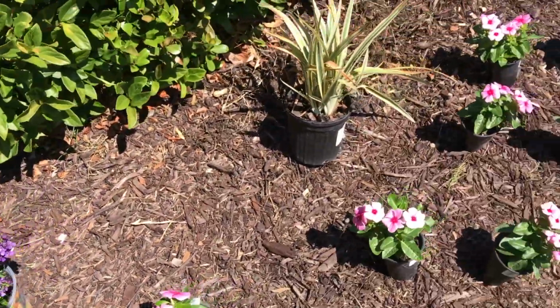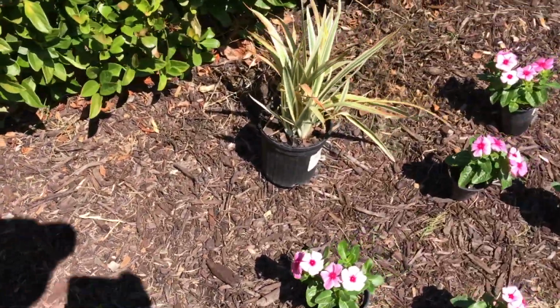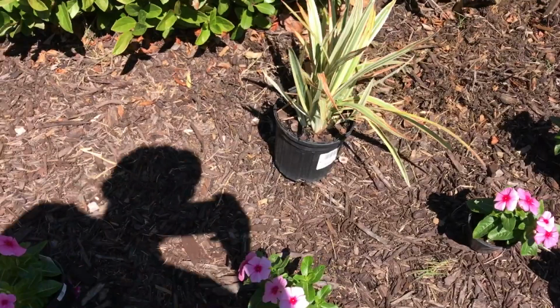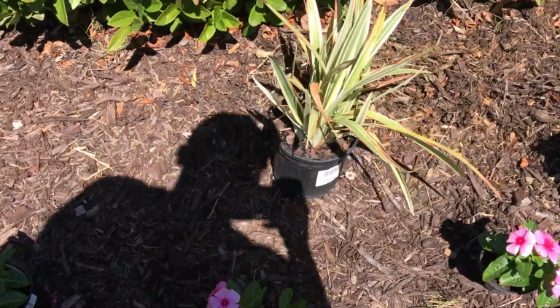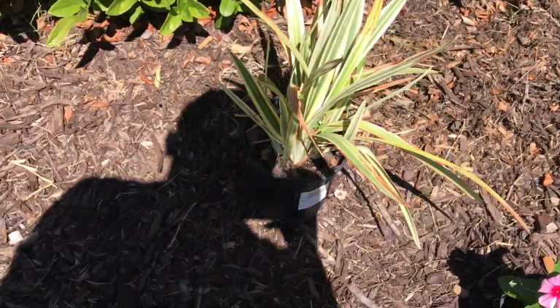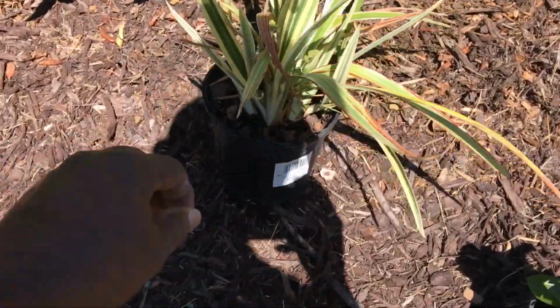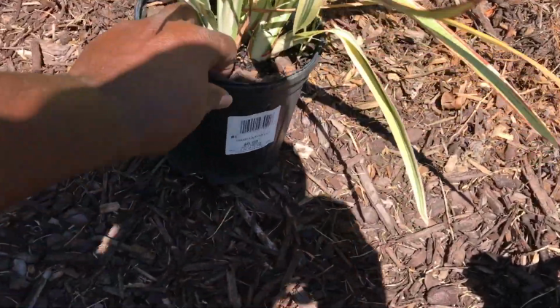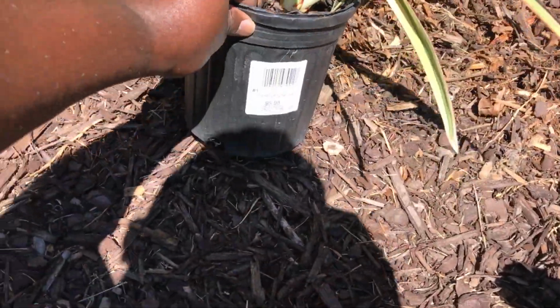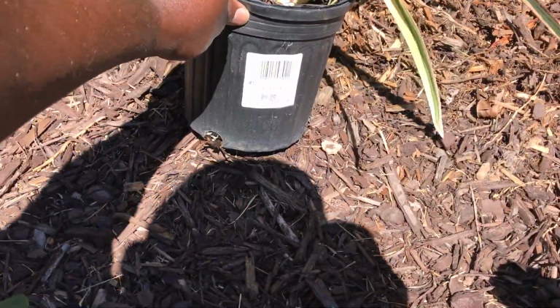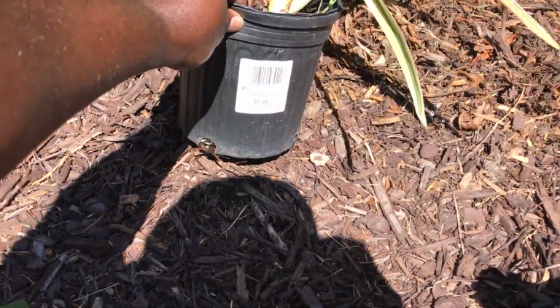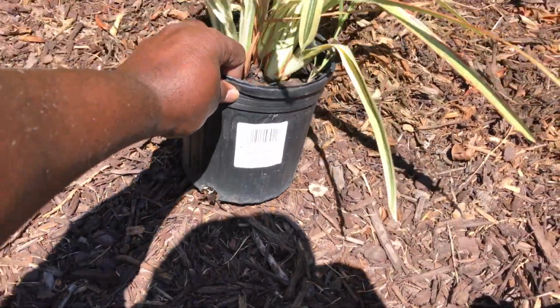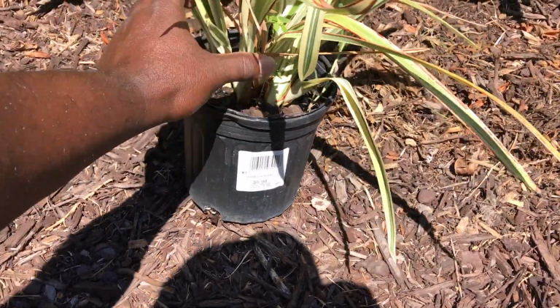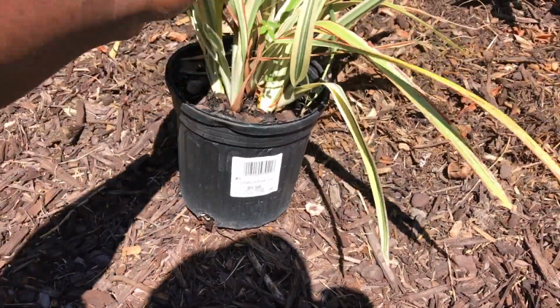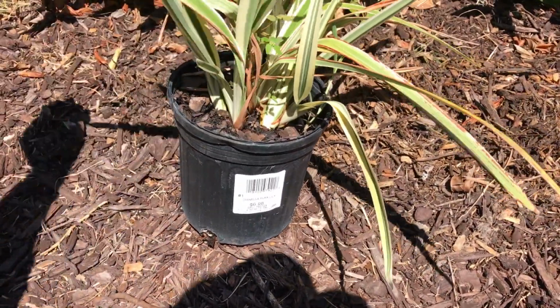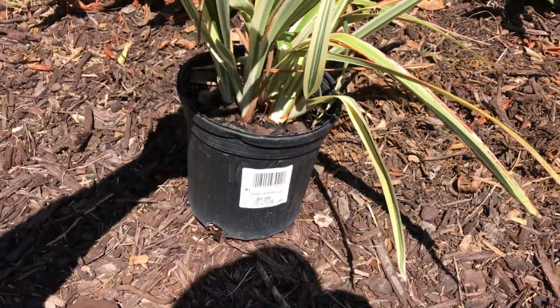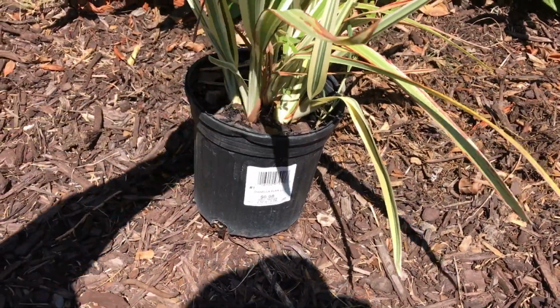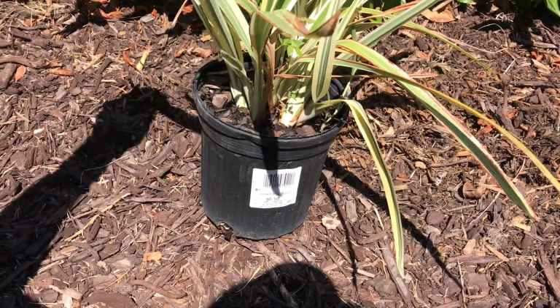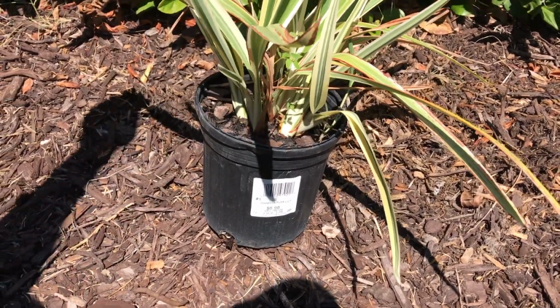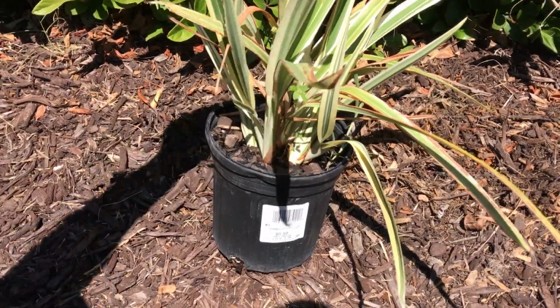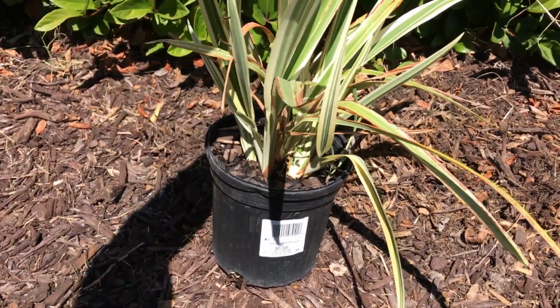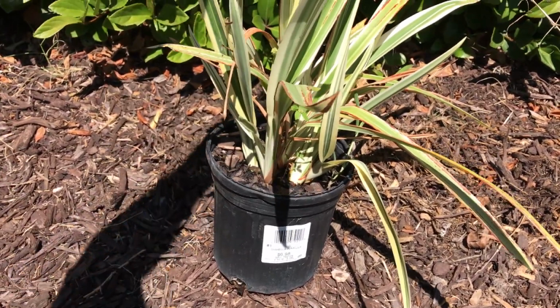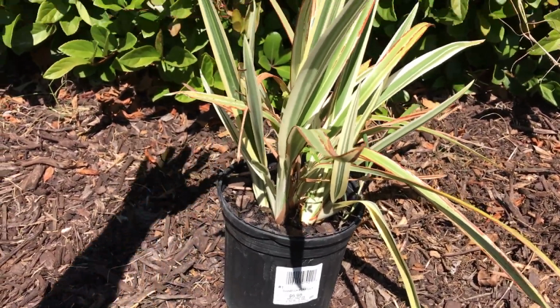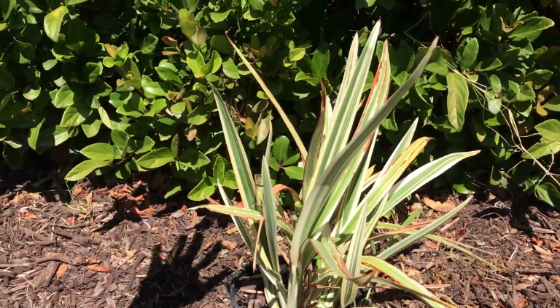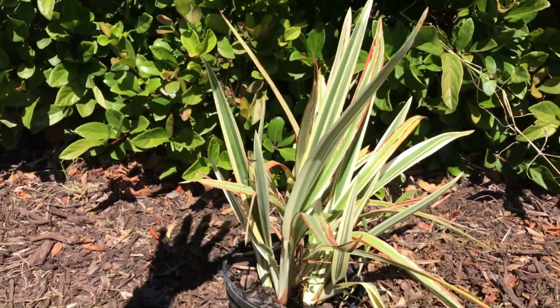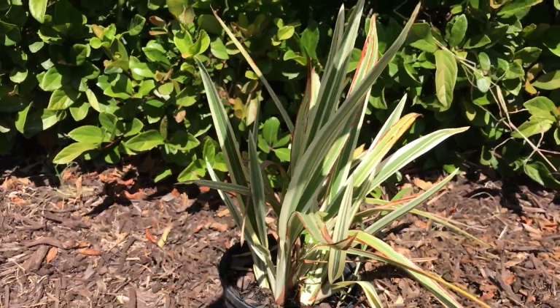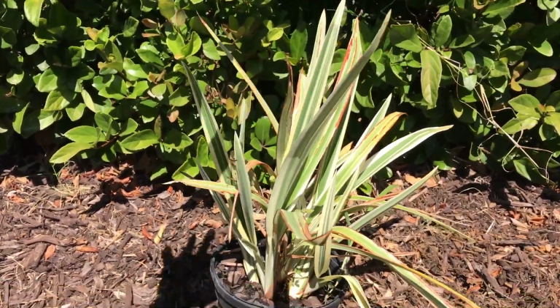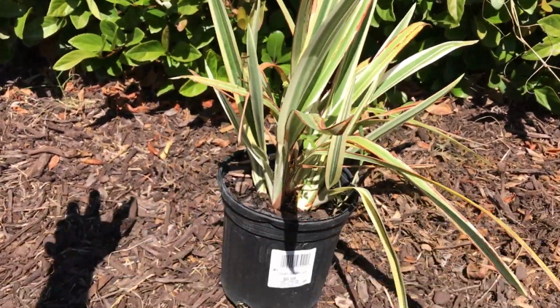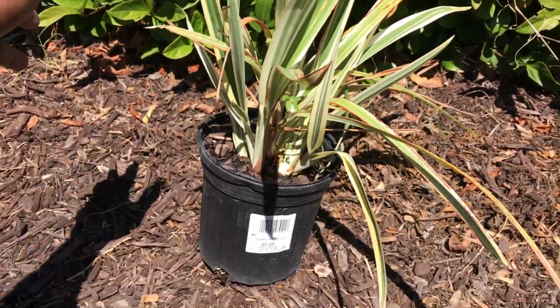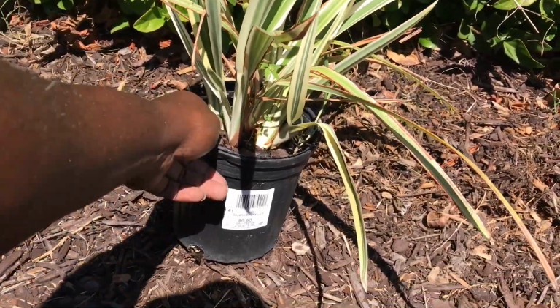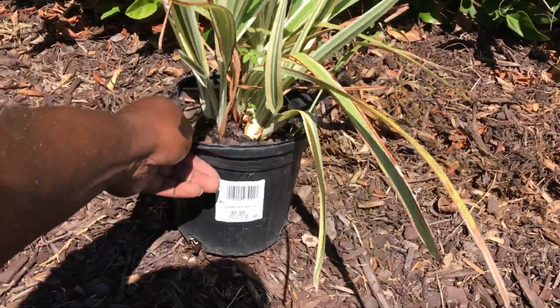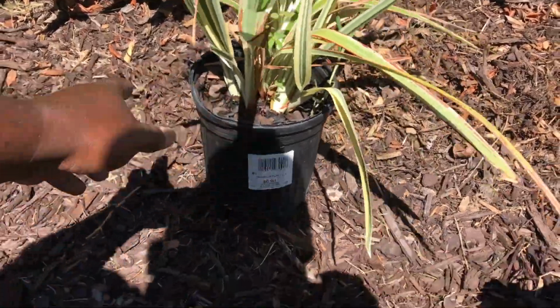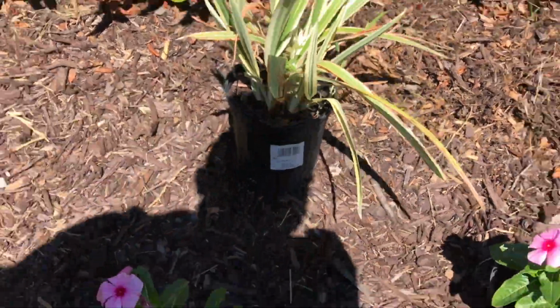And in the middle we're gonna put the flax lilies. These are gonna be real nice — they'll be right up here, round and mounded.